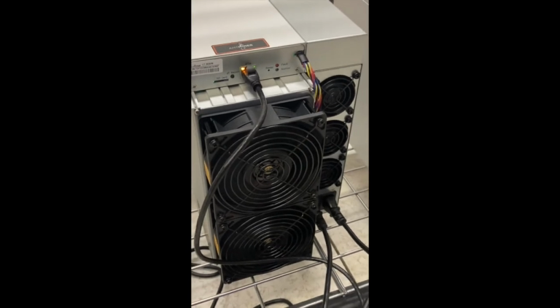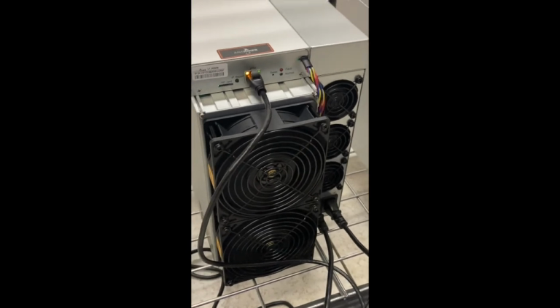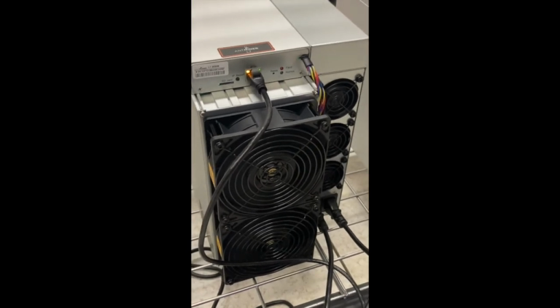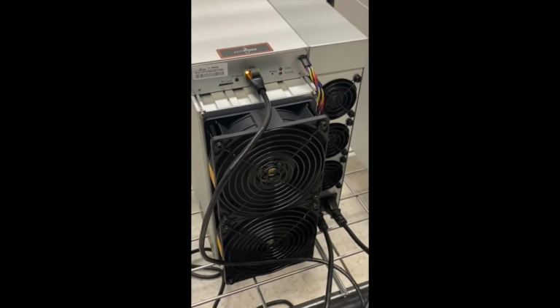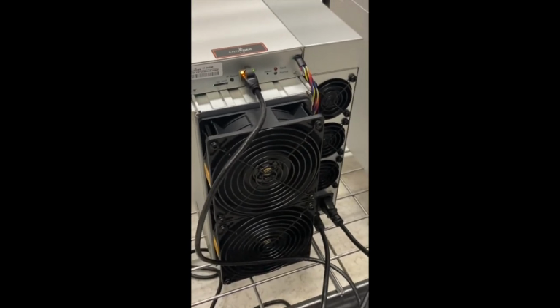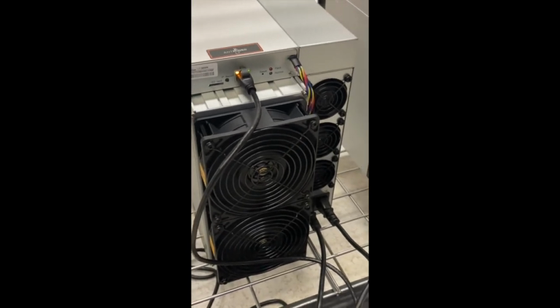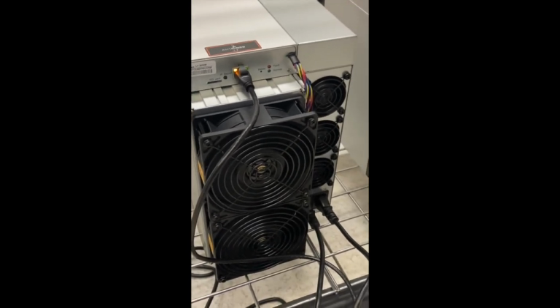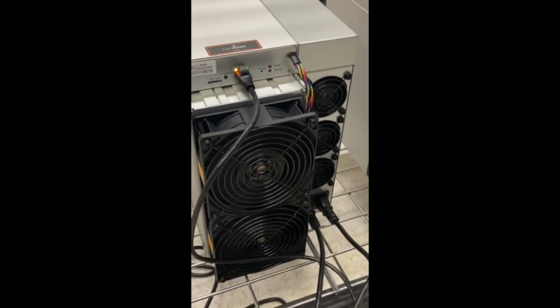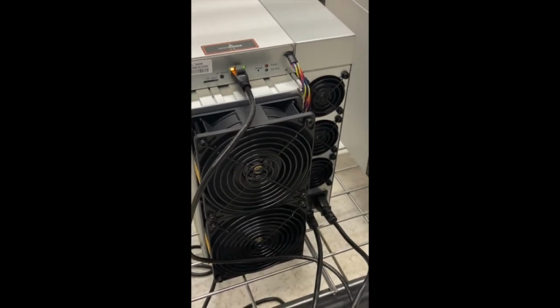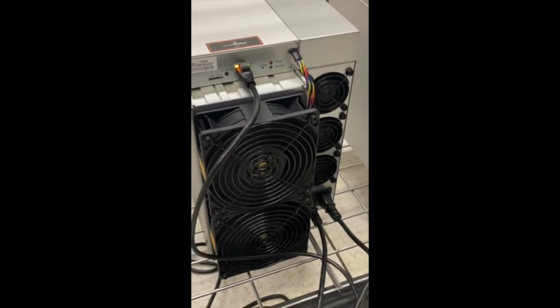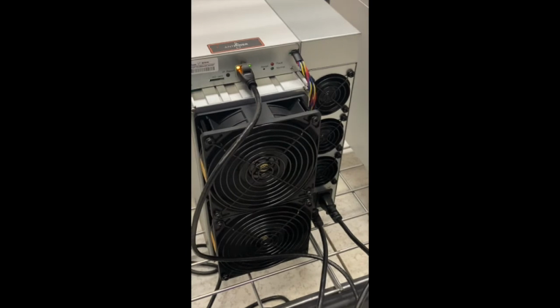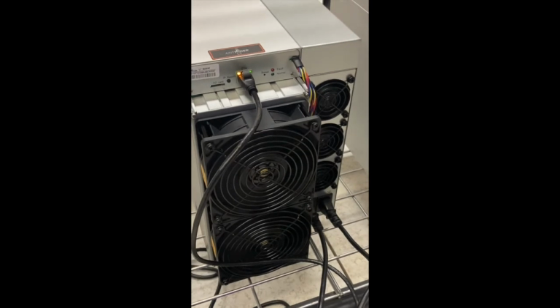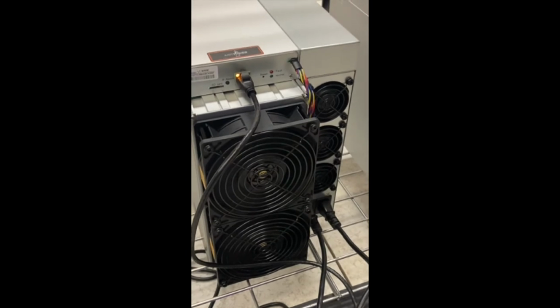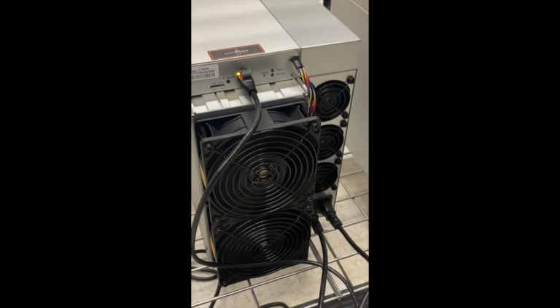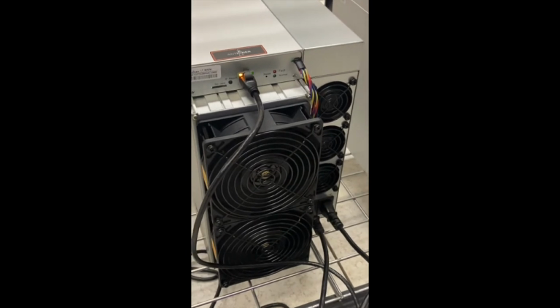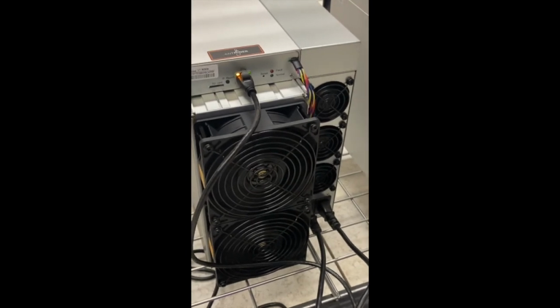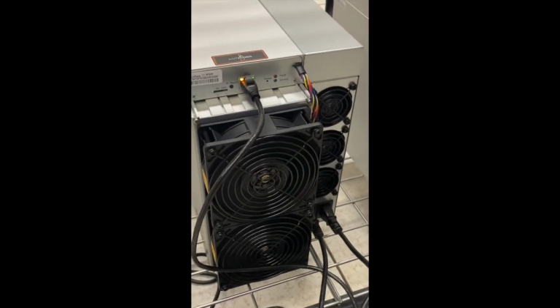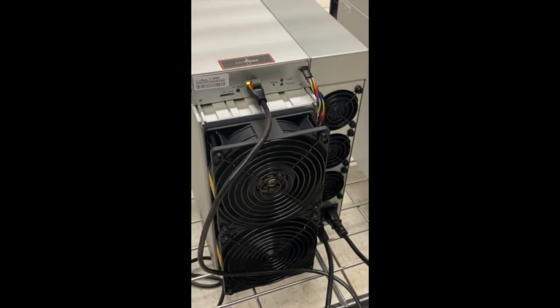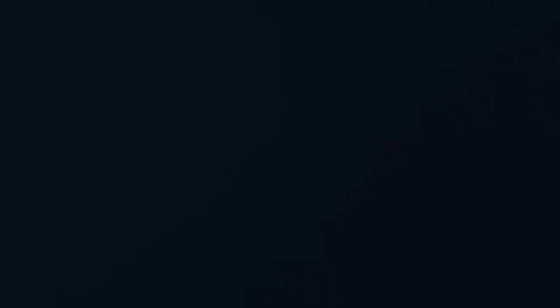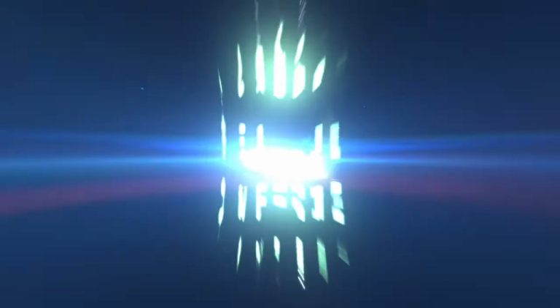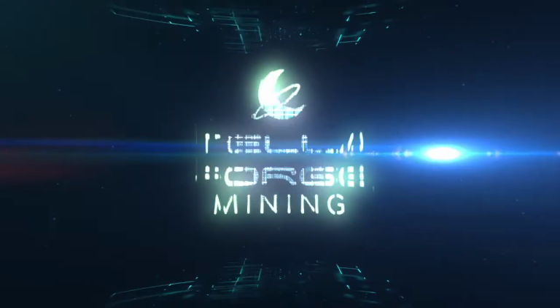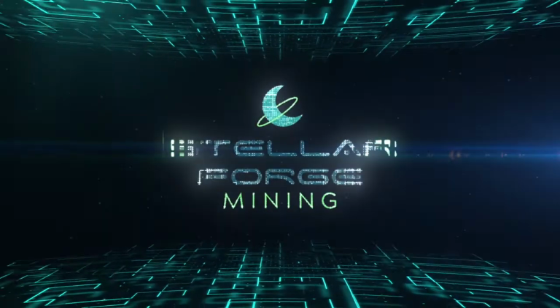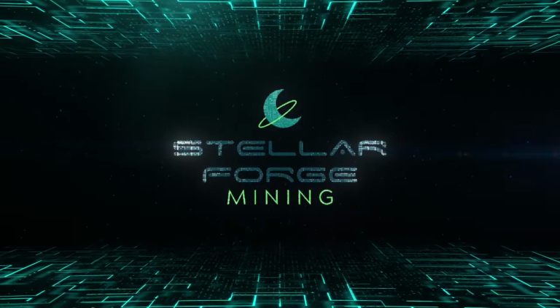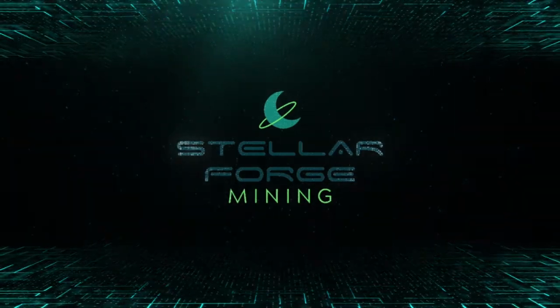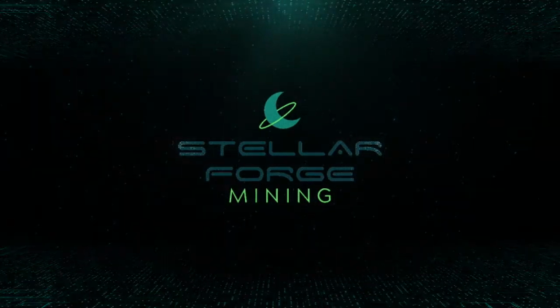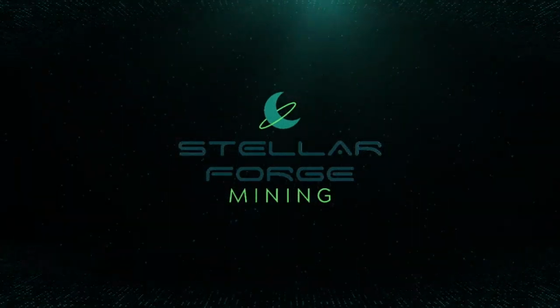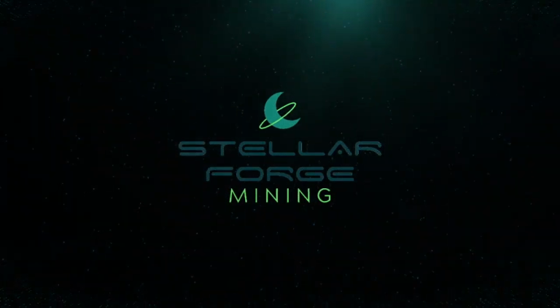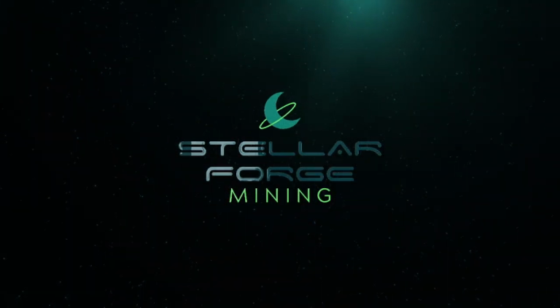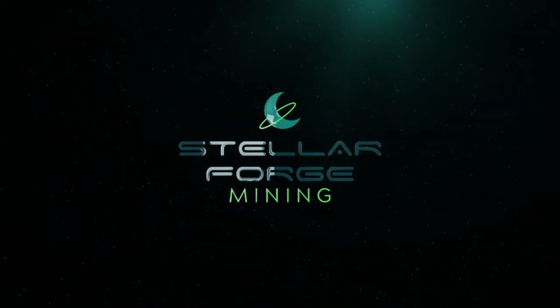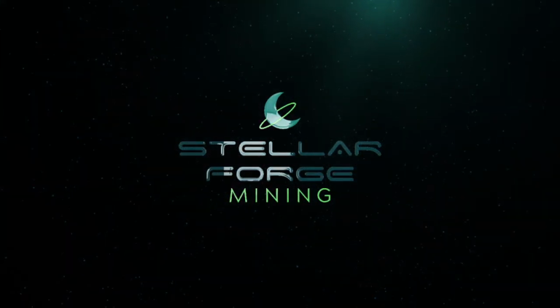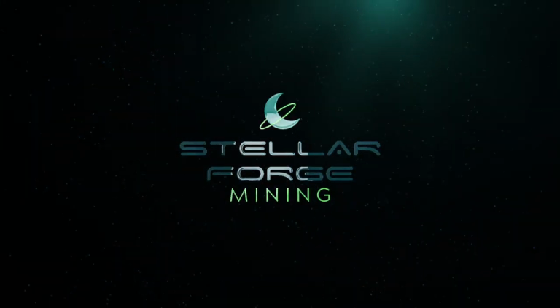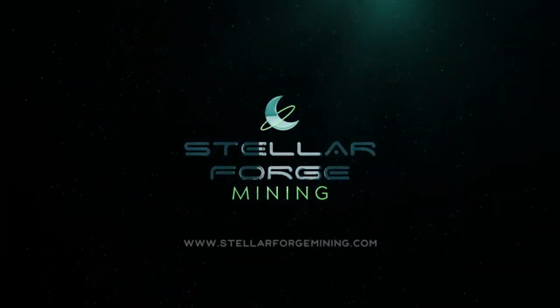We are working through these in the order that they are received and putting them out. The heat on these is a little bit lower than the S19s, which I think everyone can appreciate. We will talk with you soon — hopefully you're having a good week. Have a great one.